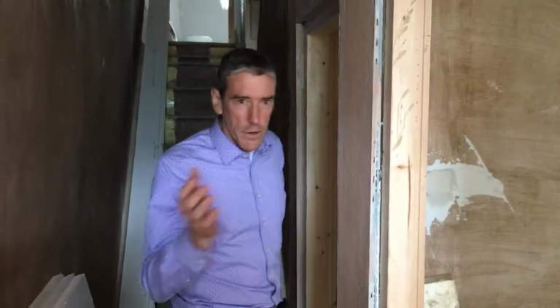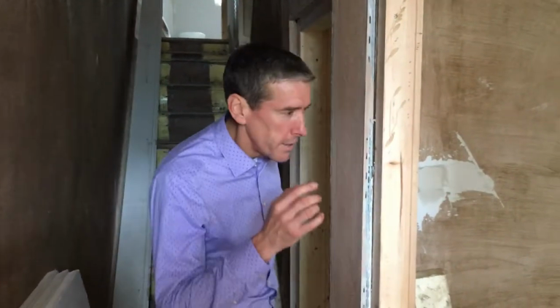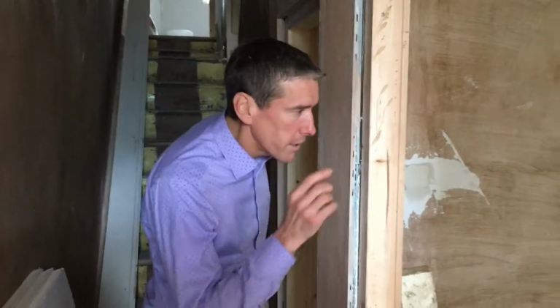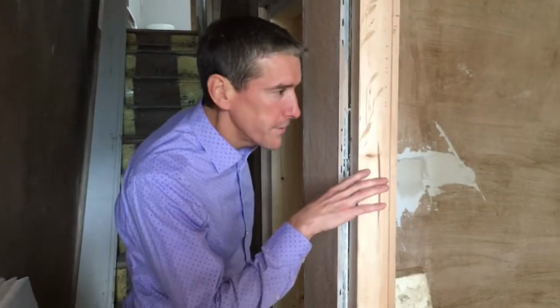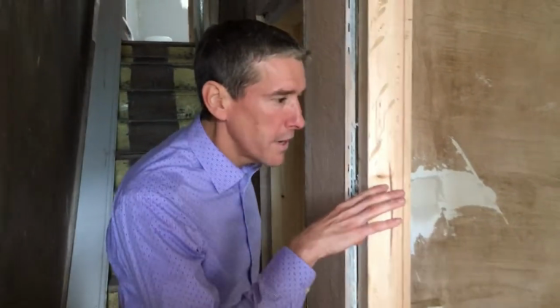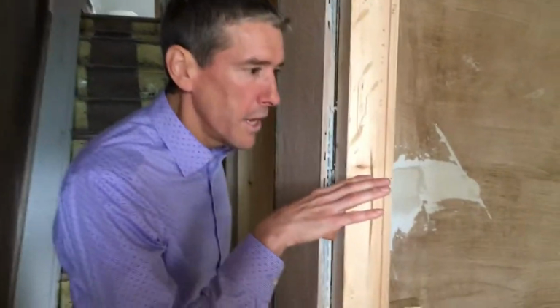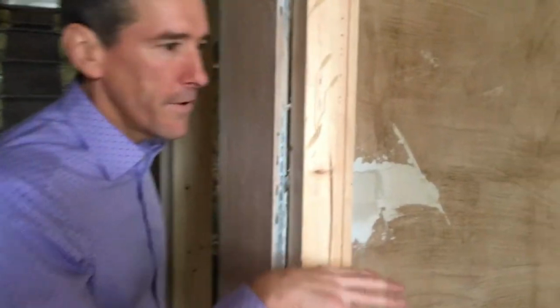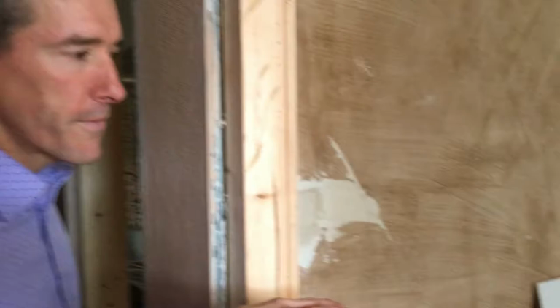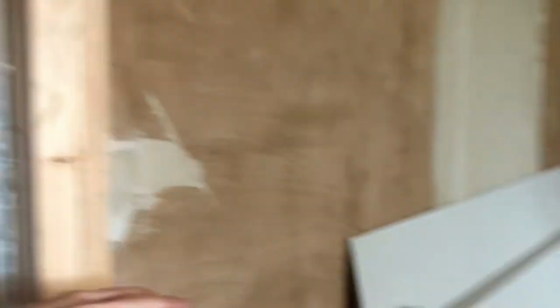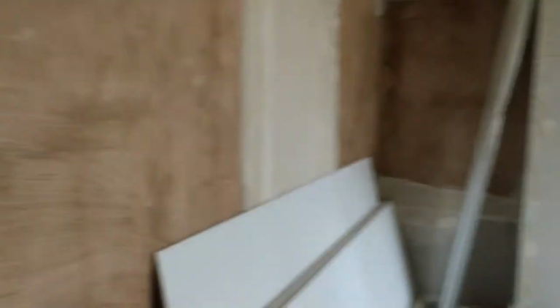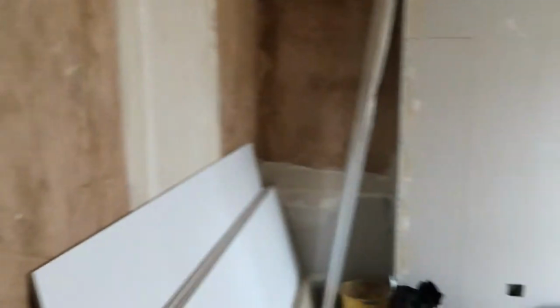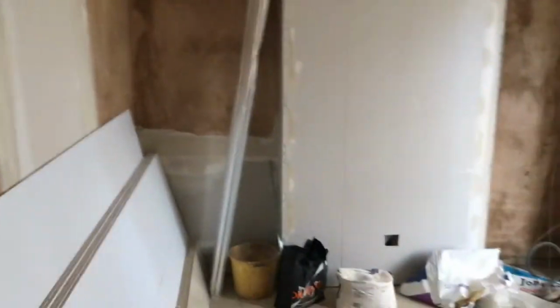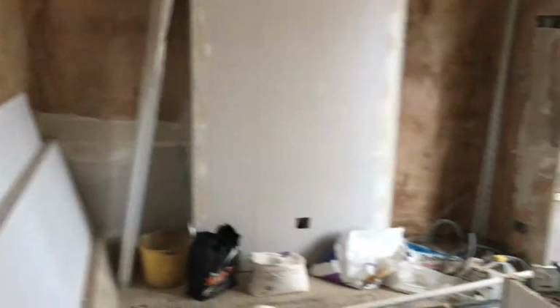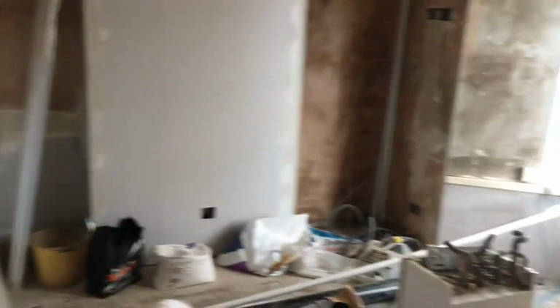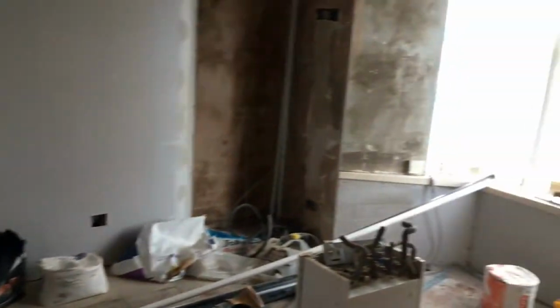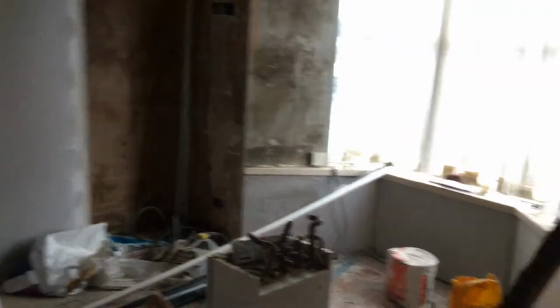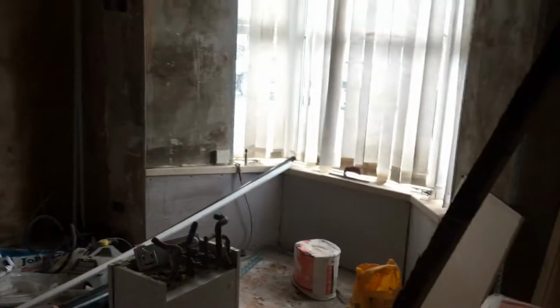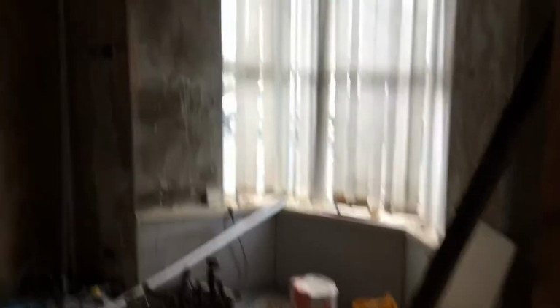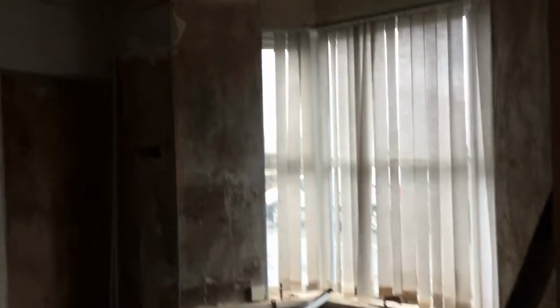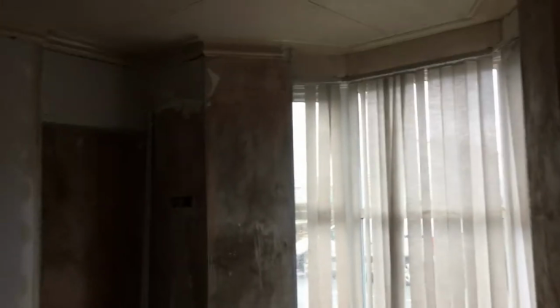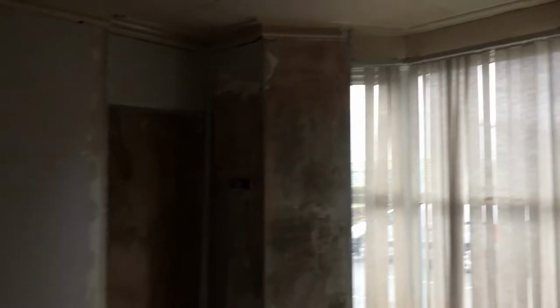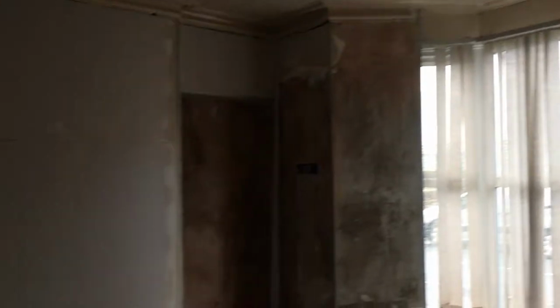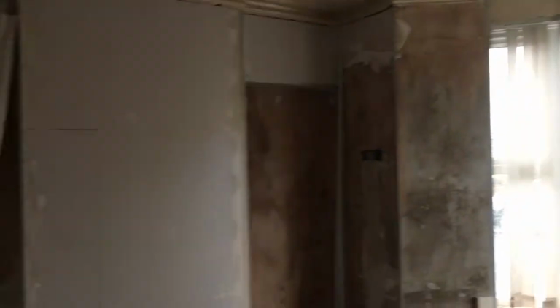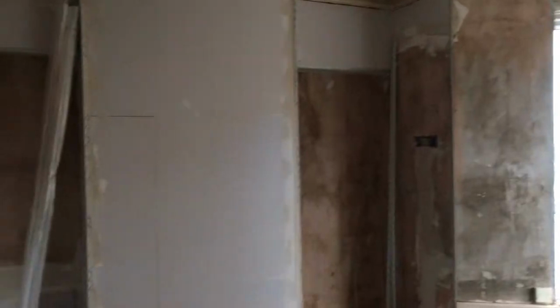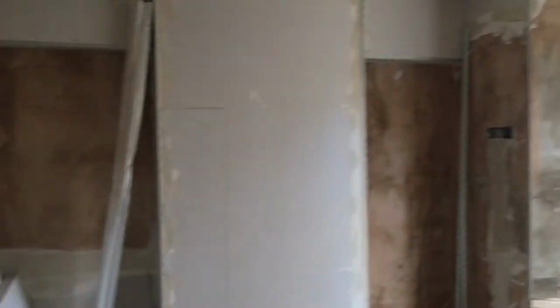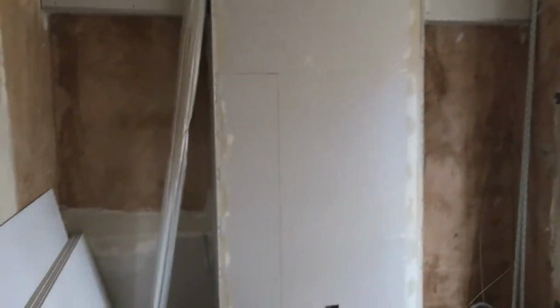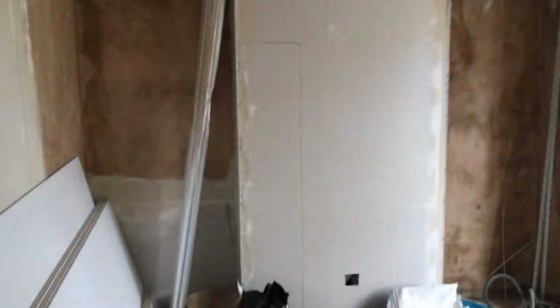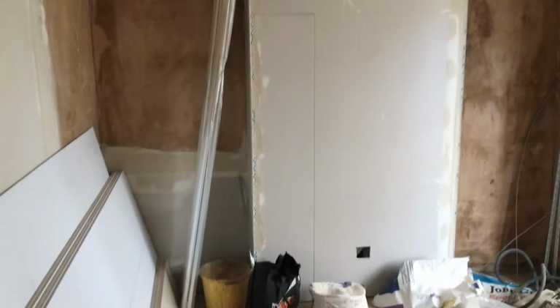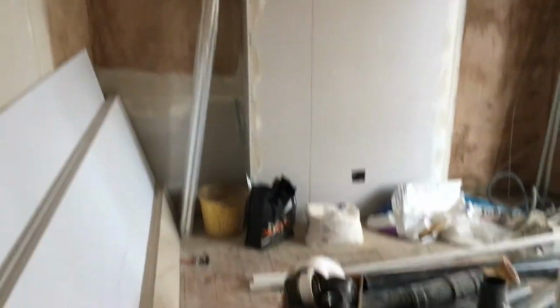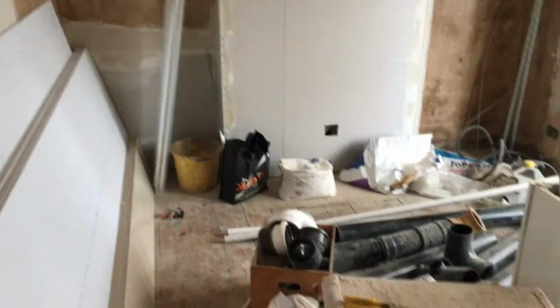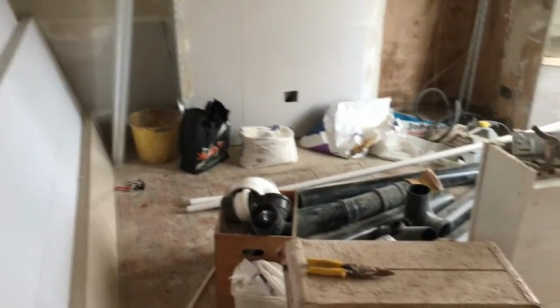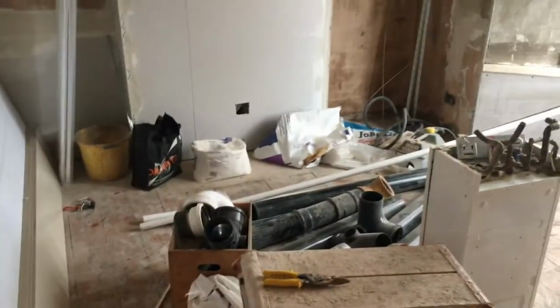Just come in here Michael, this is the first reception room as was. It's now going to be a bedroom — nothing unusual about this, fairly standard, boarded out and ready for skimming.